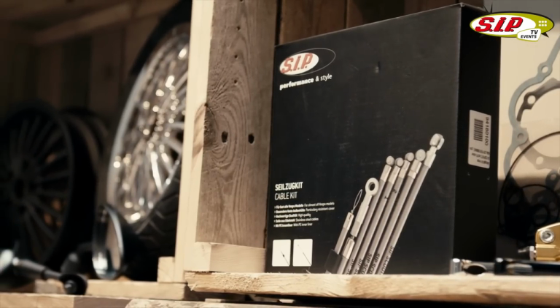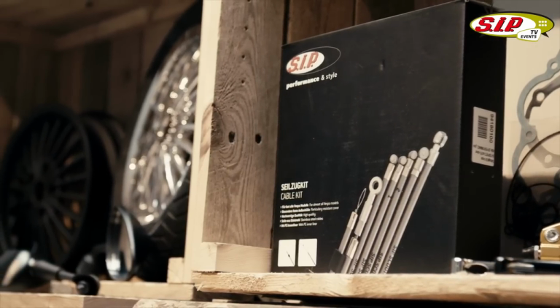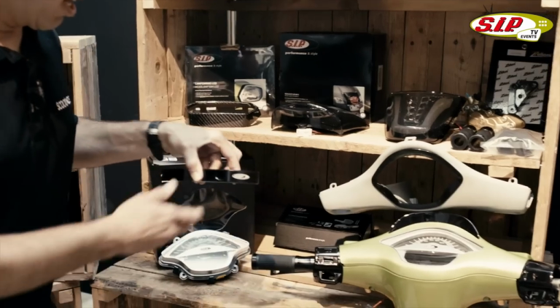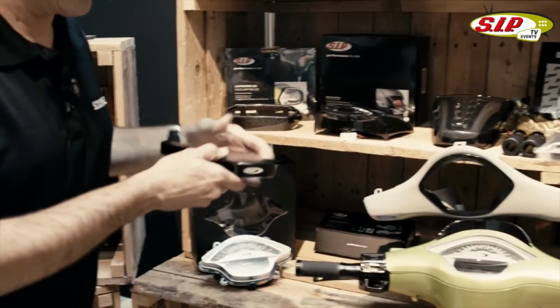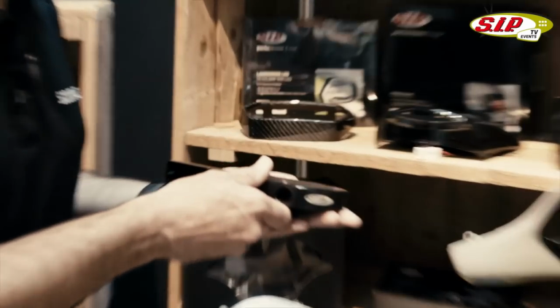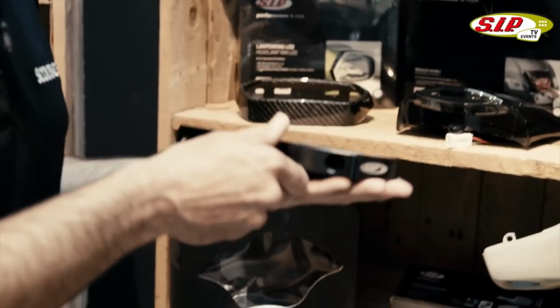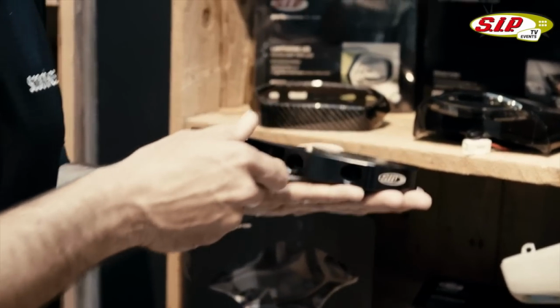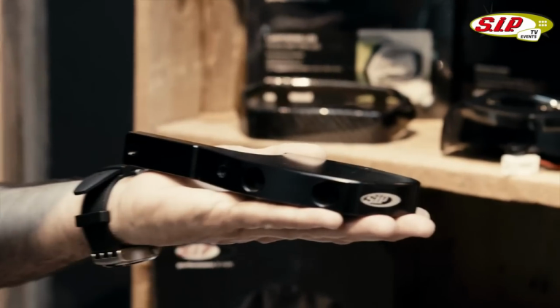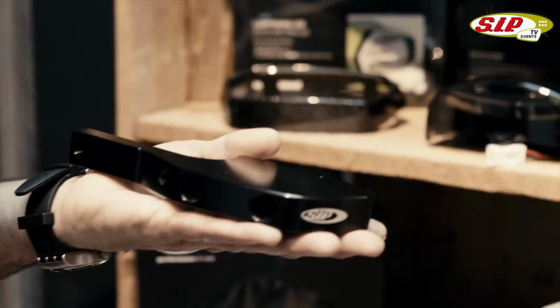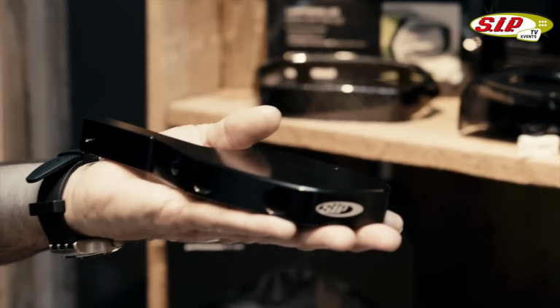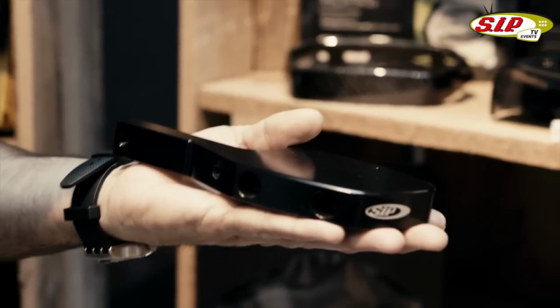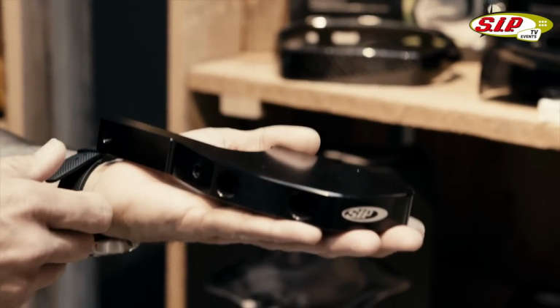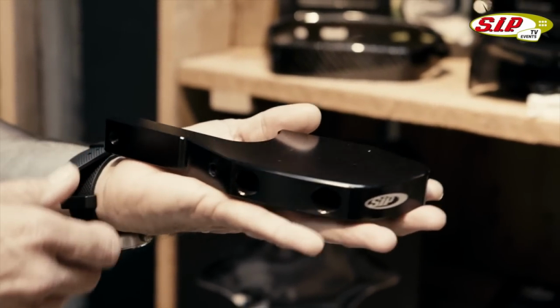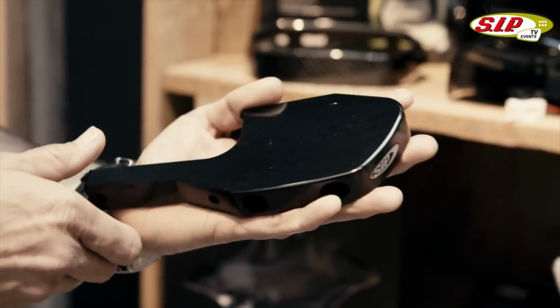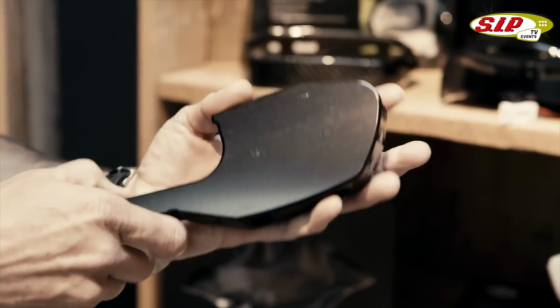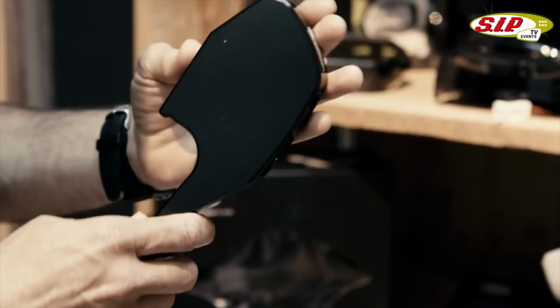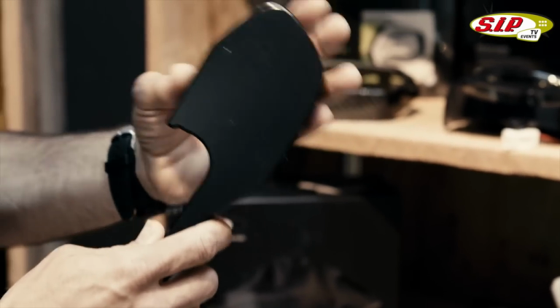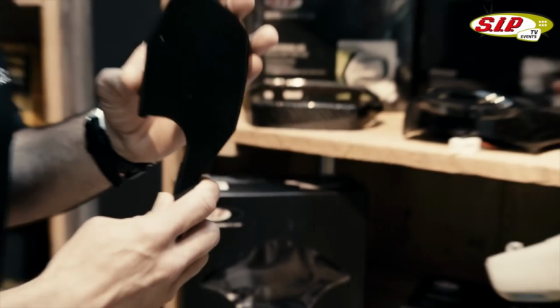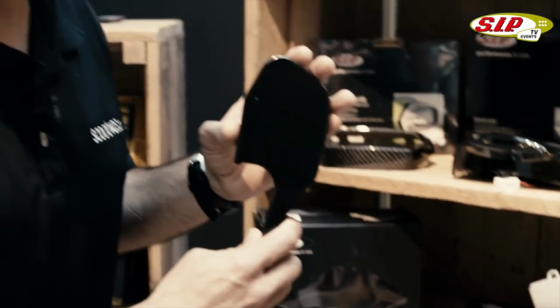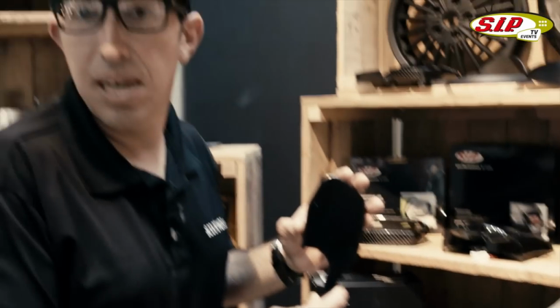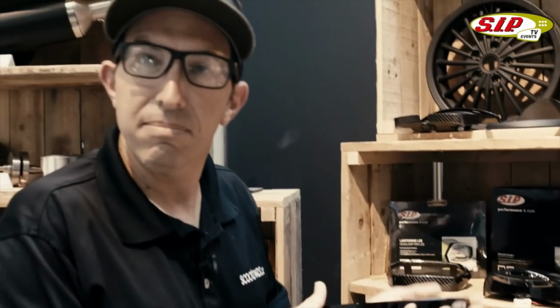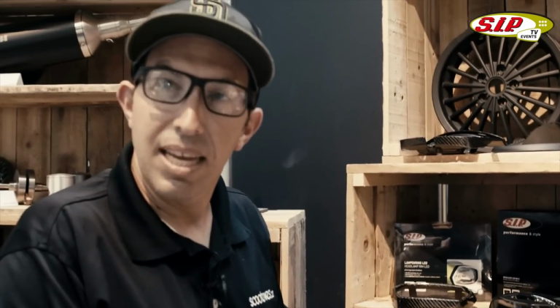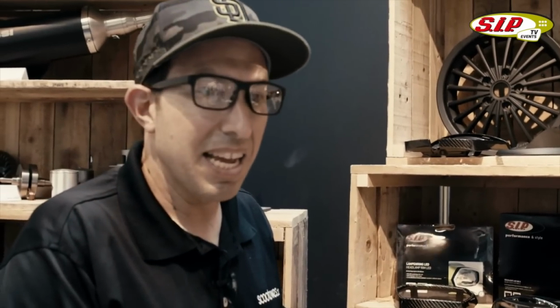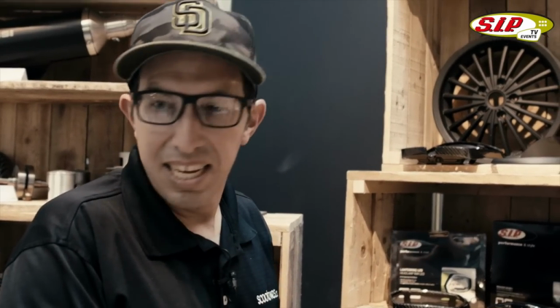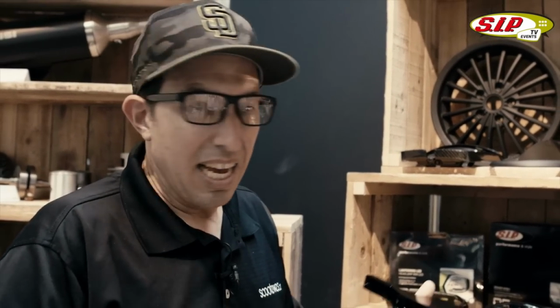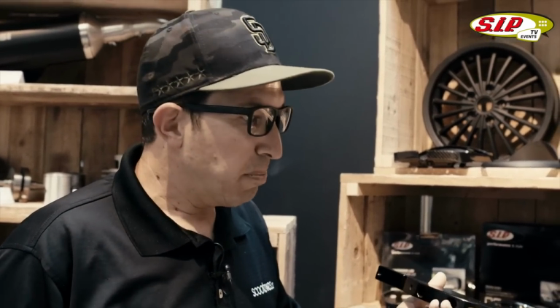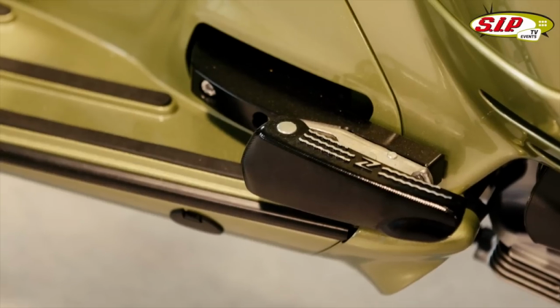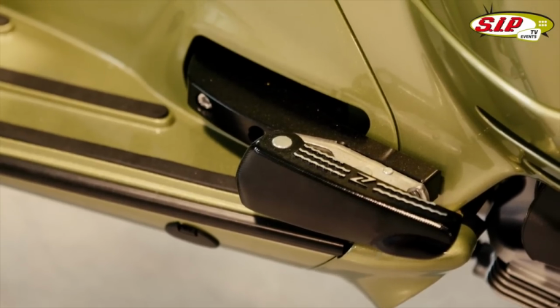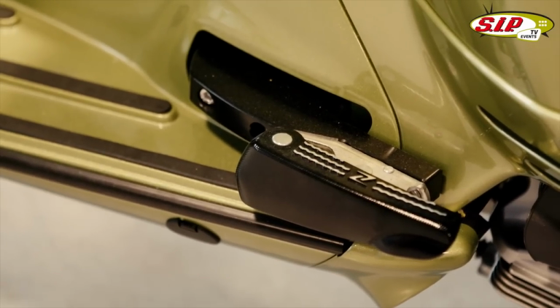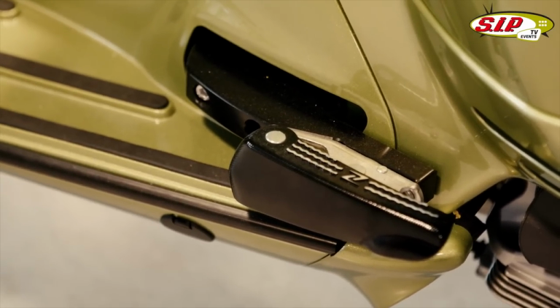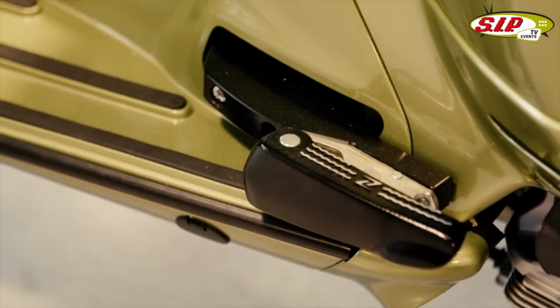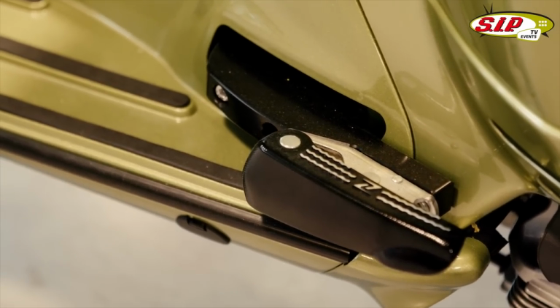This has been a long time seller — we've been selling these as long as SIP has been making them. If you're wondering what it is, it's a foot bay extender for your 300 GTS.